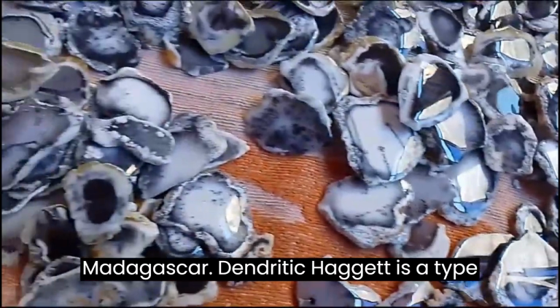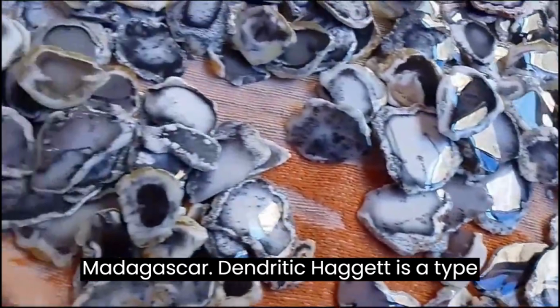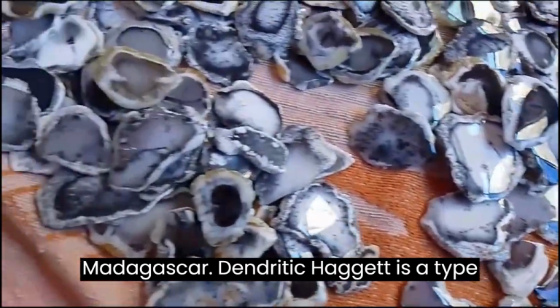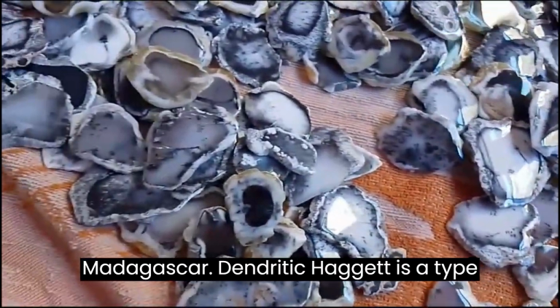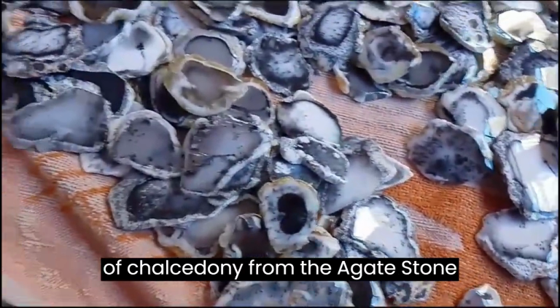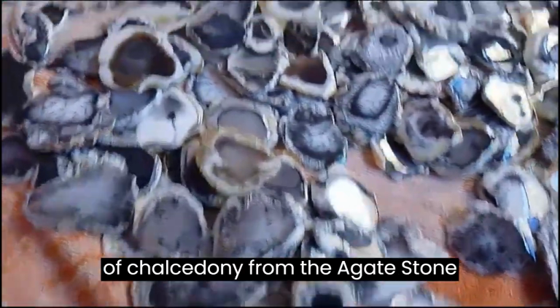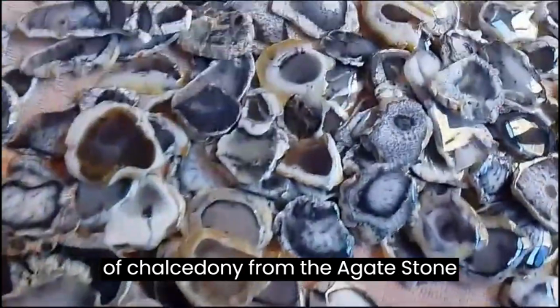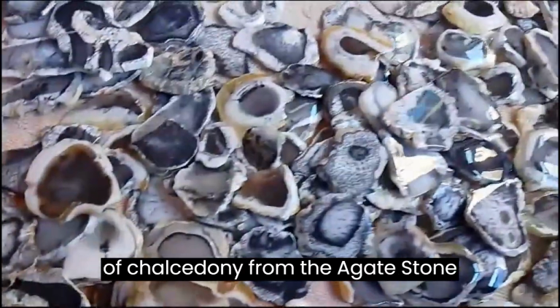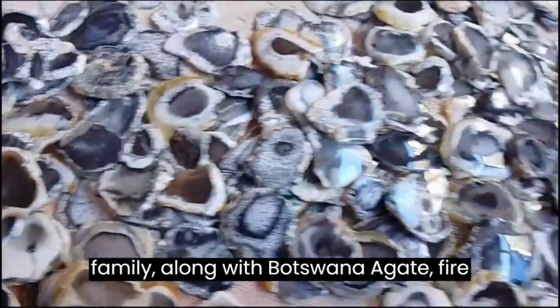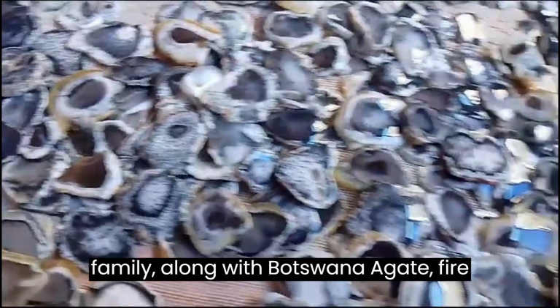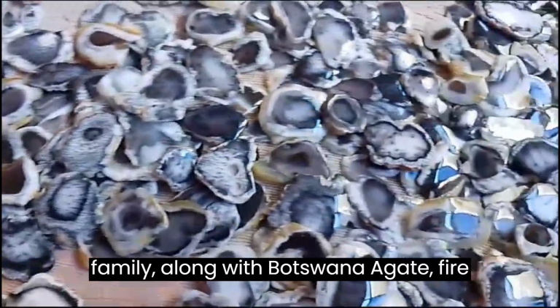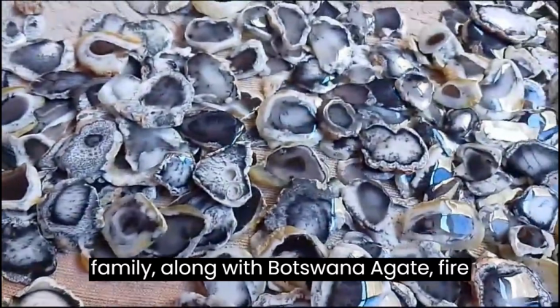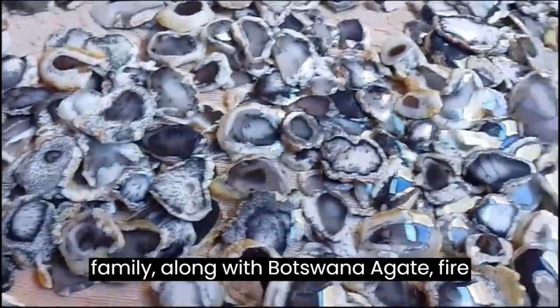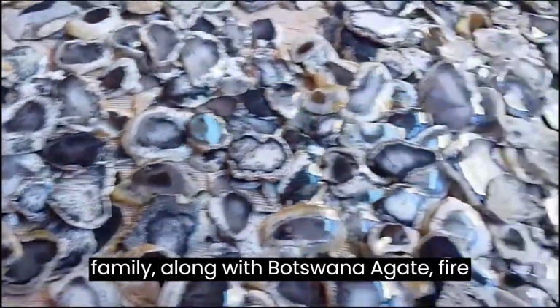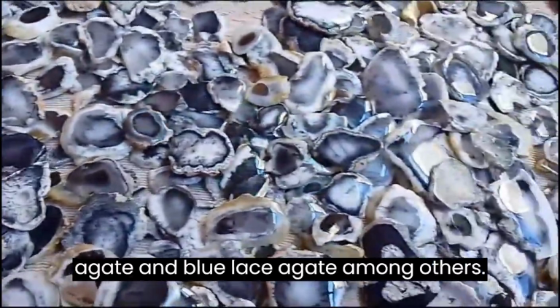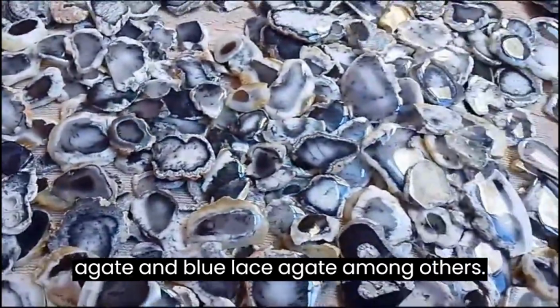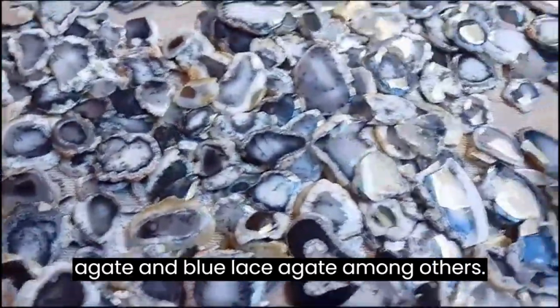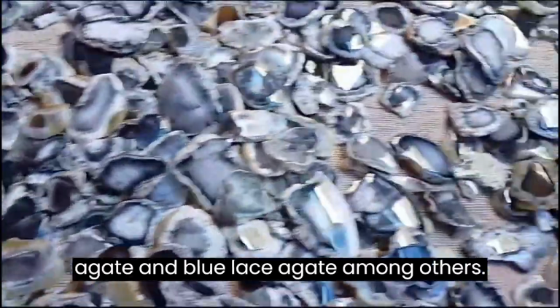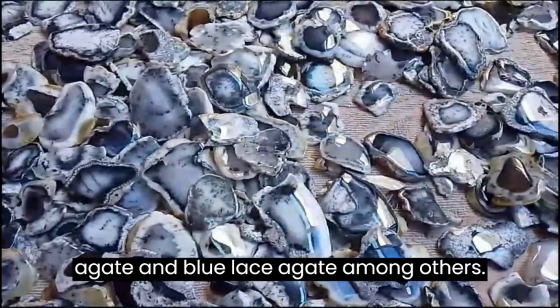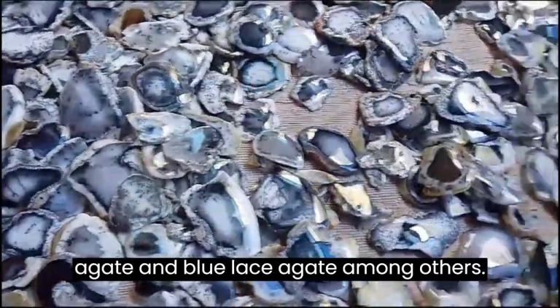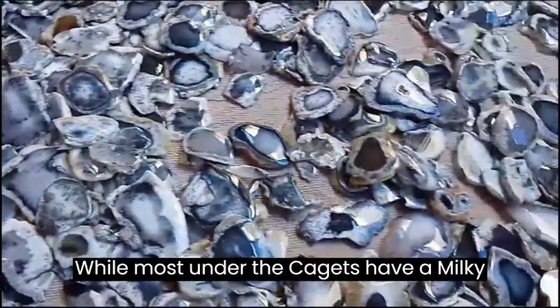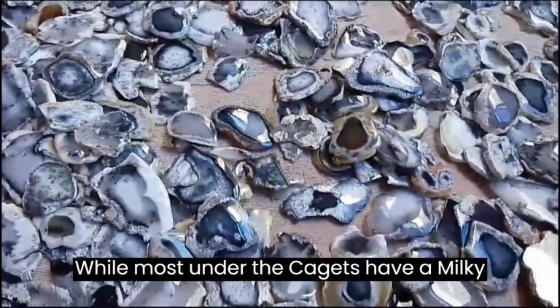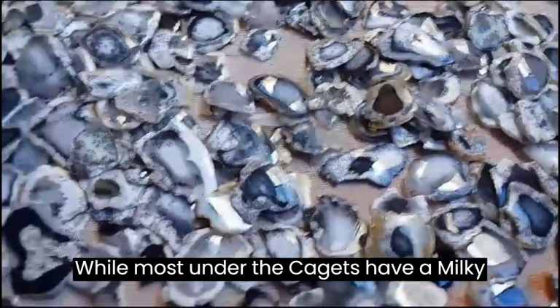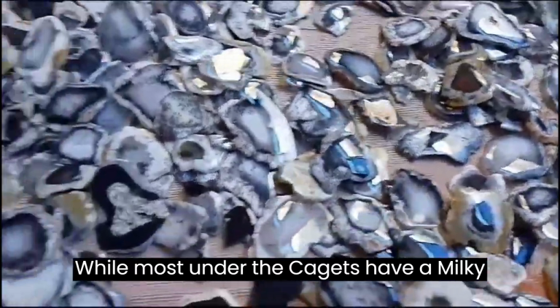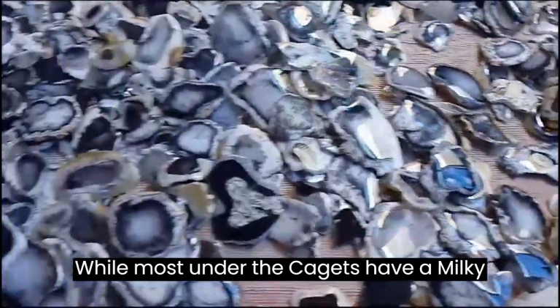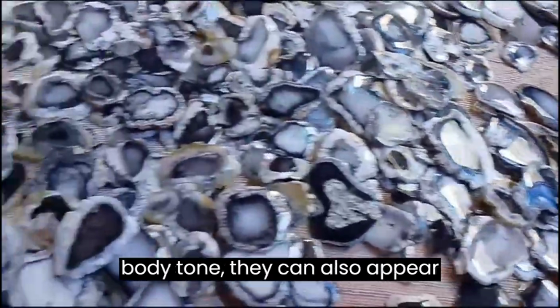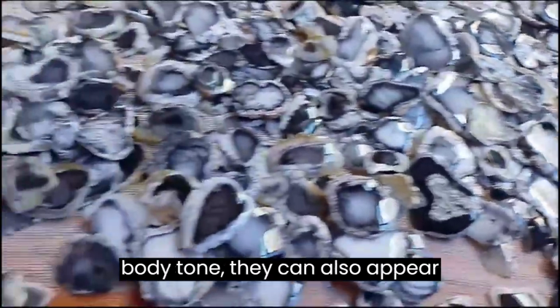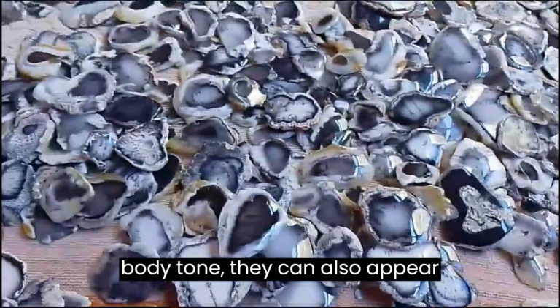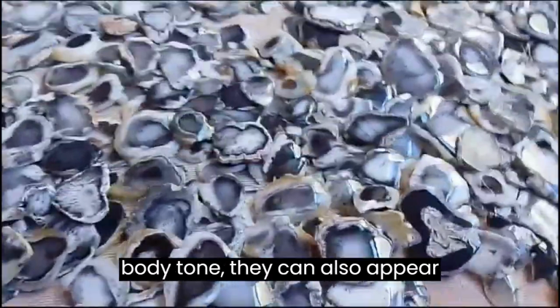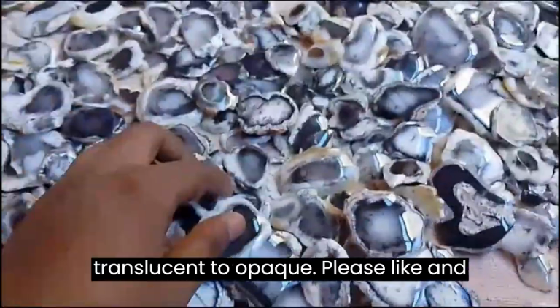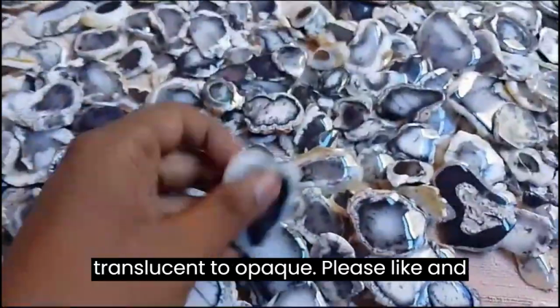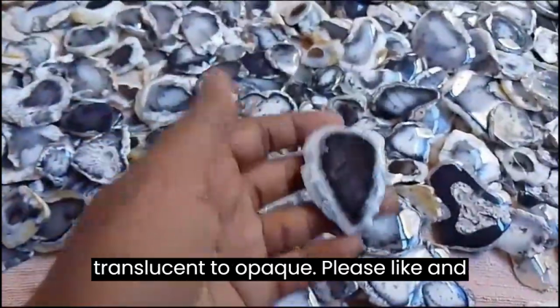Dendritic agate is a type of chalcedony from the agate stone family, along with Botswana agate, fire agate, and blue lace agate, among others. While most dendritic agates have a milky body tone, they can also appear translucent to opaque.